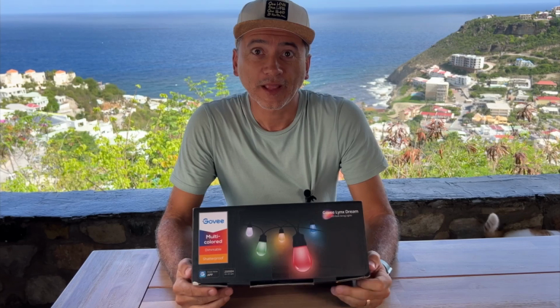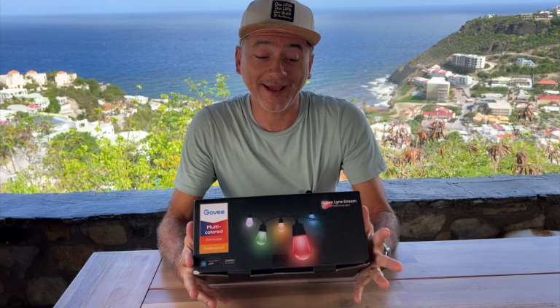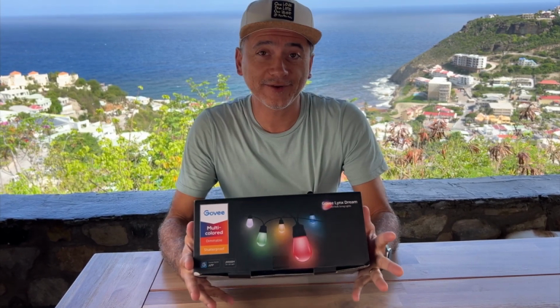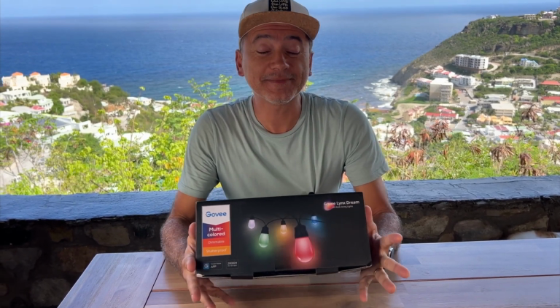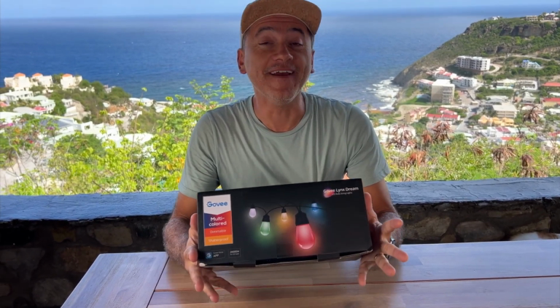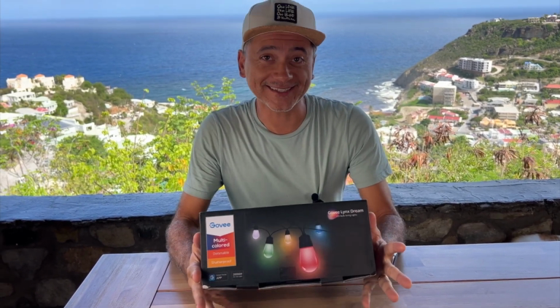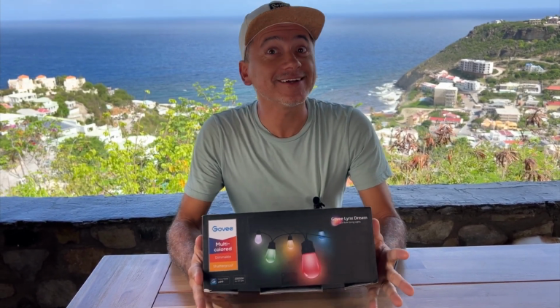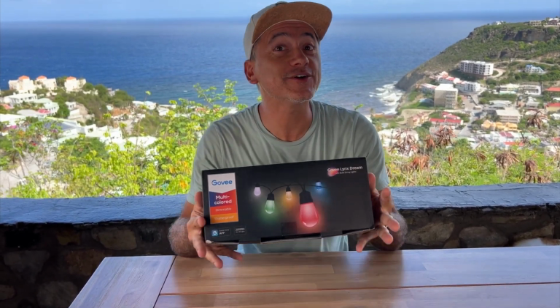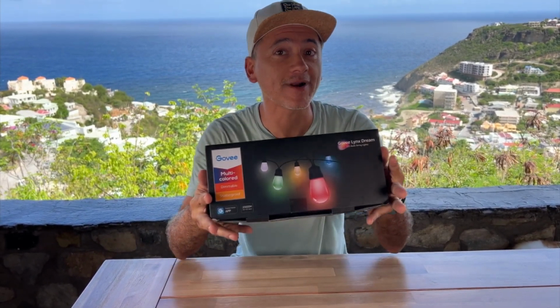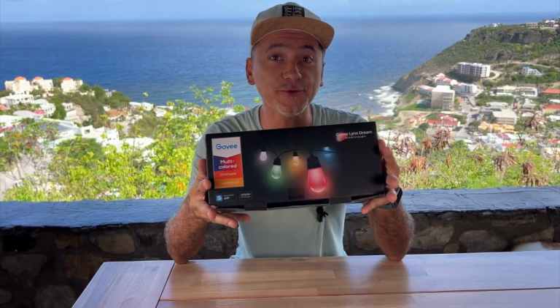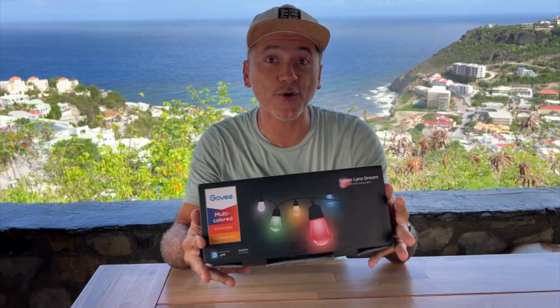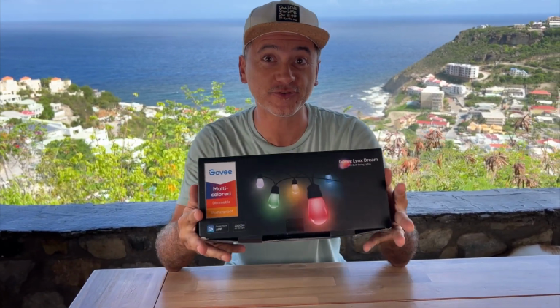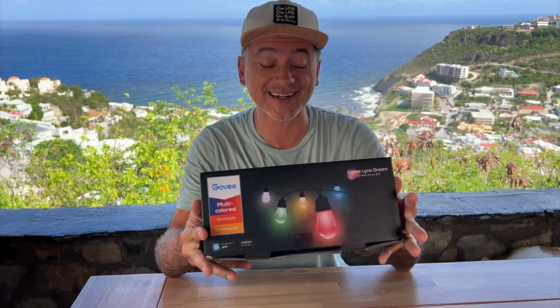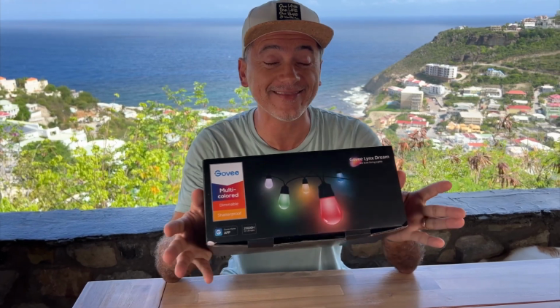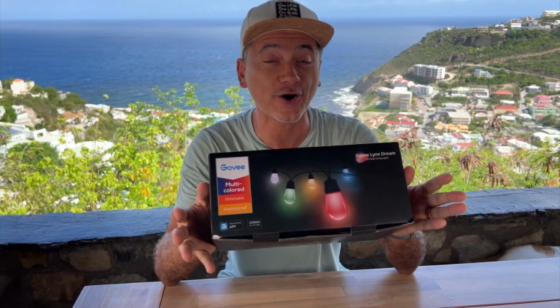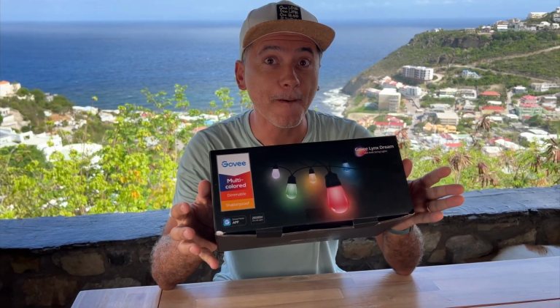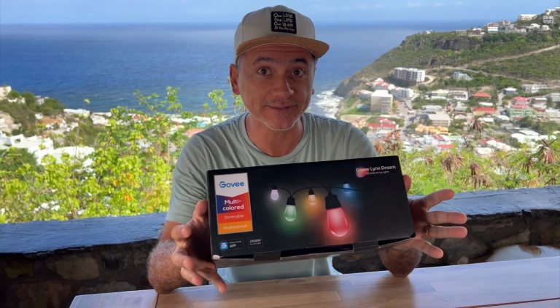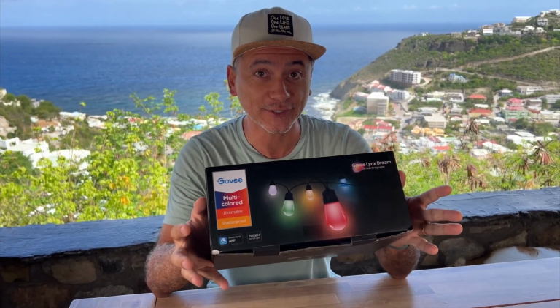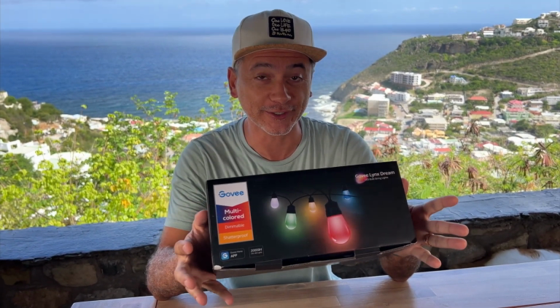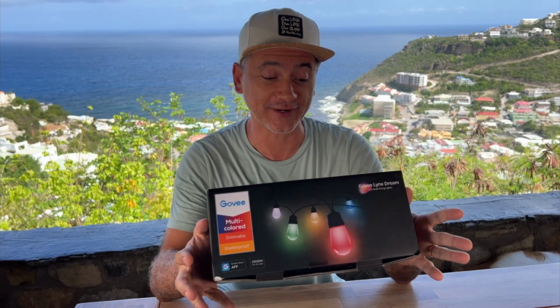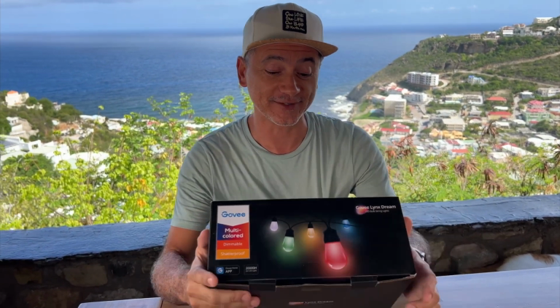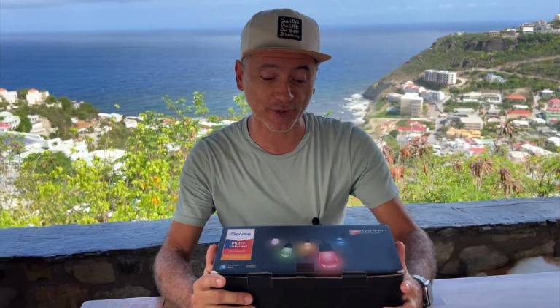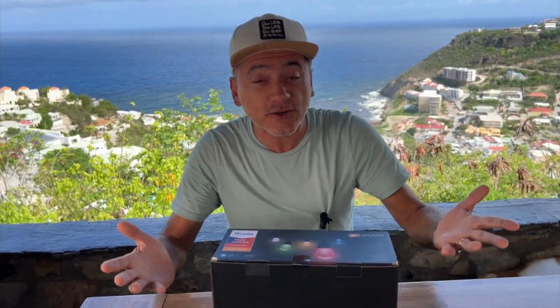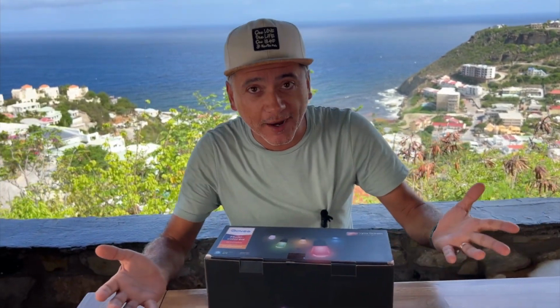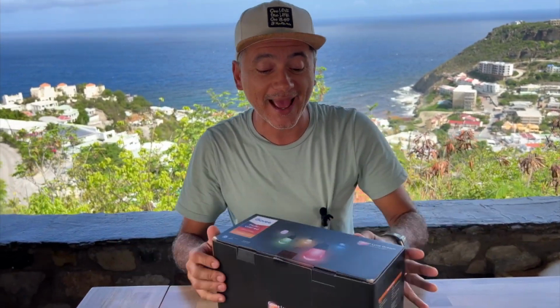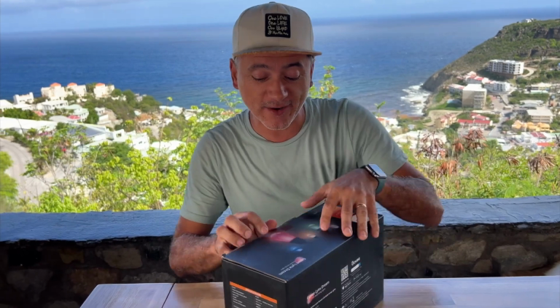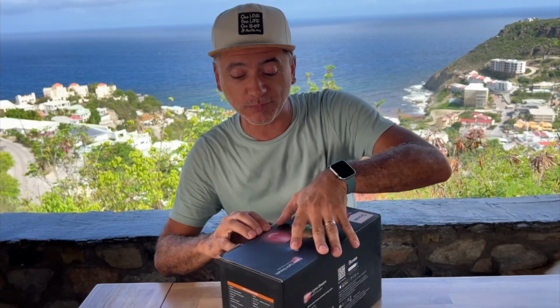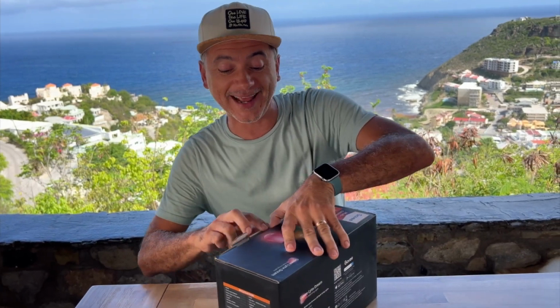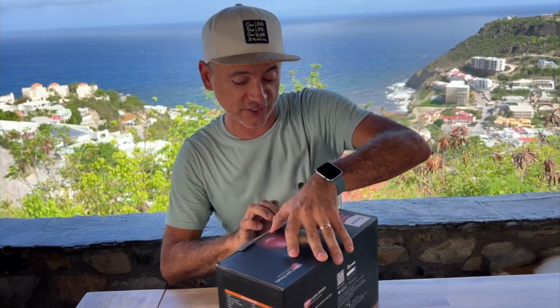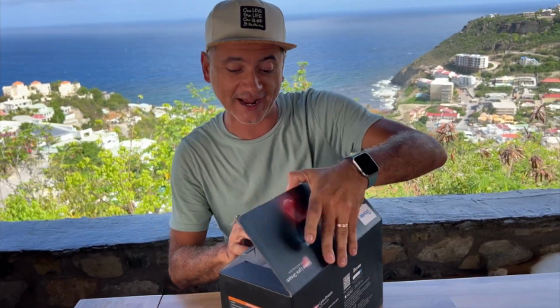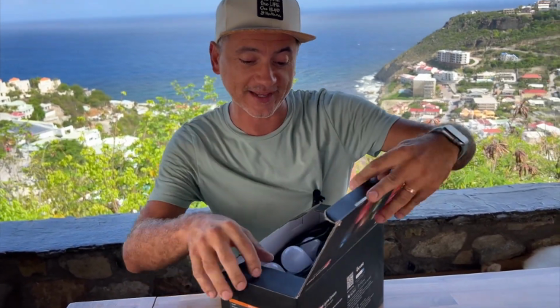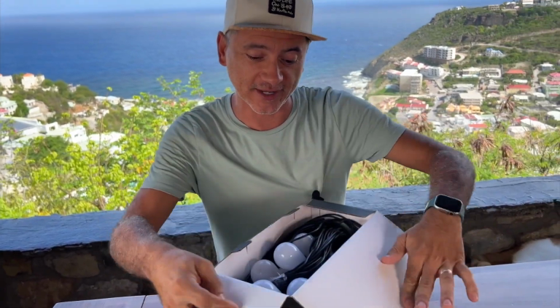What I have here makes me very excited because these are the brand new Gobi string lights and they are multicolored string lights. Super cool. Let's open it up and then we'll plug it in and check out what they look like.